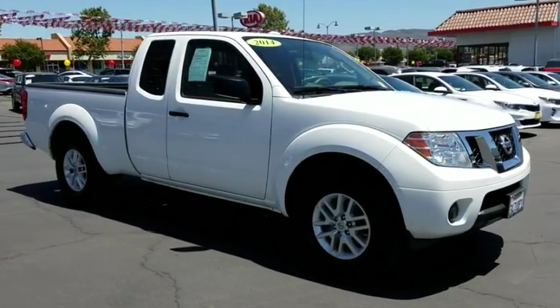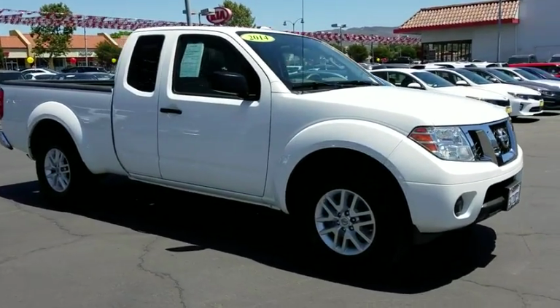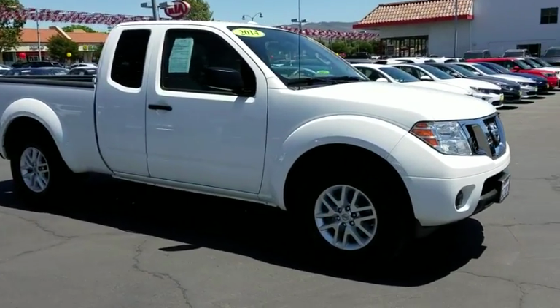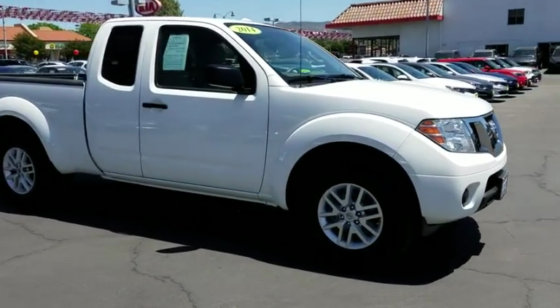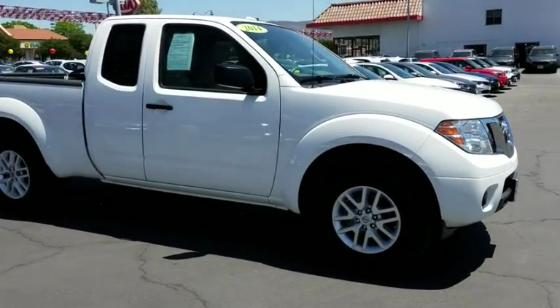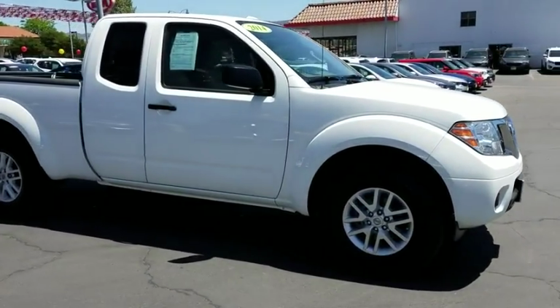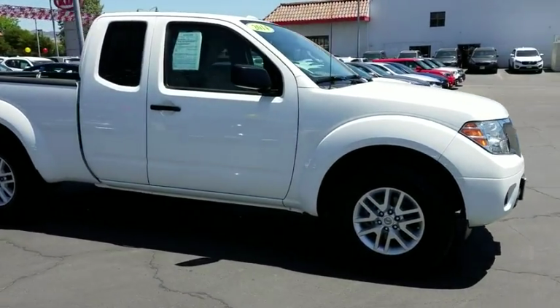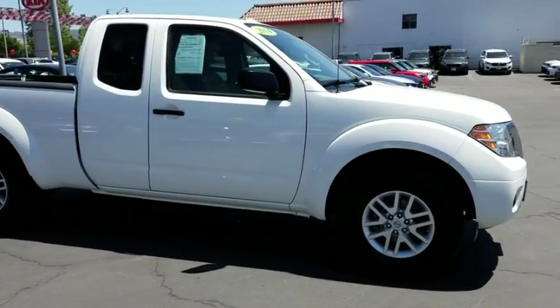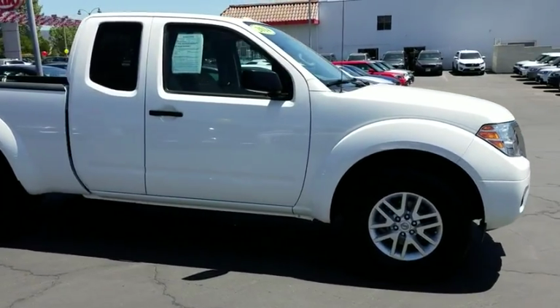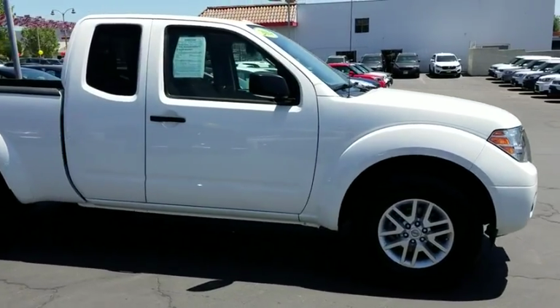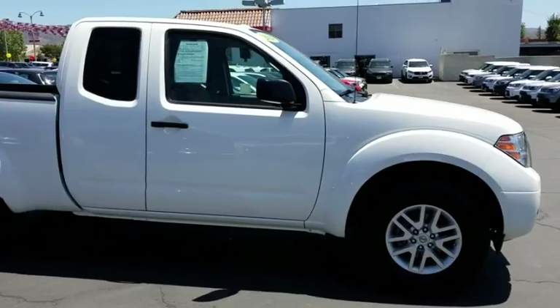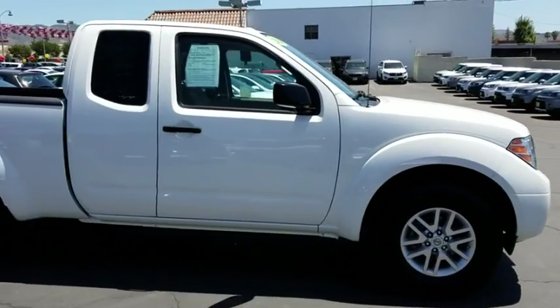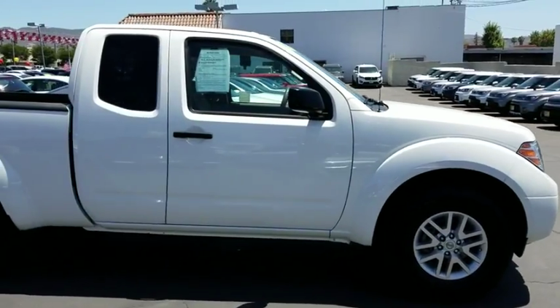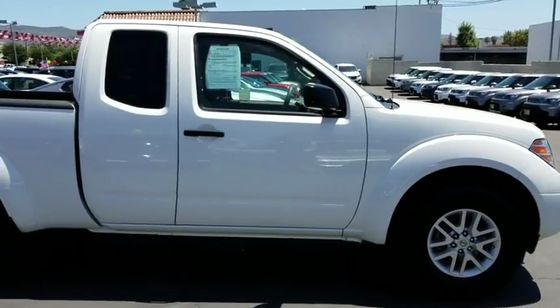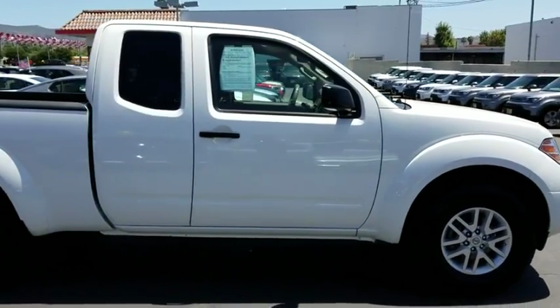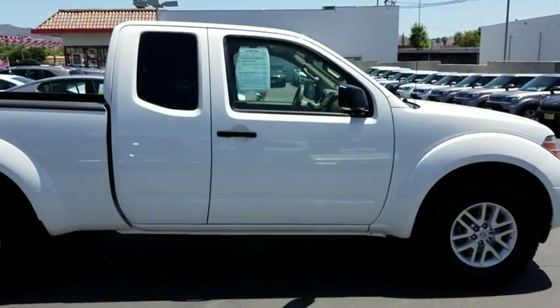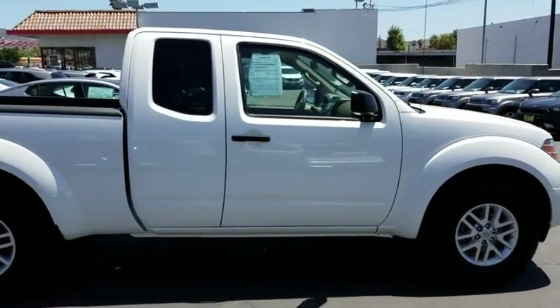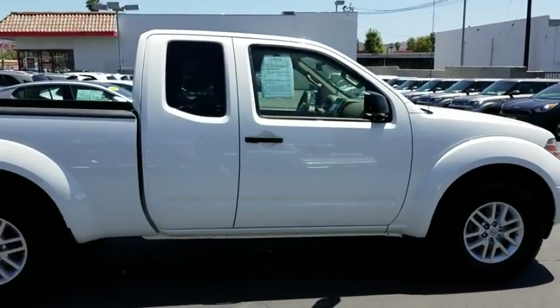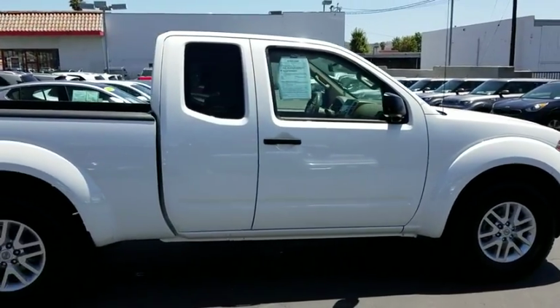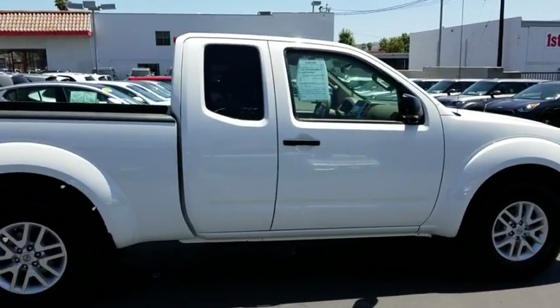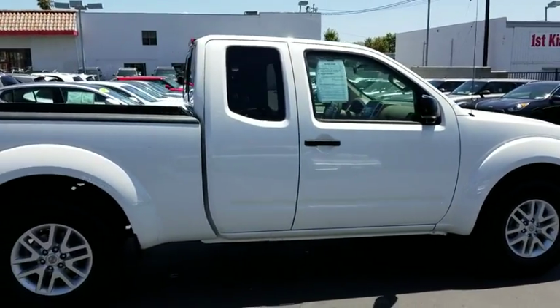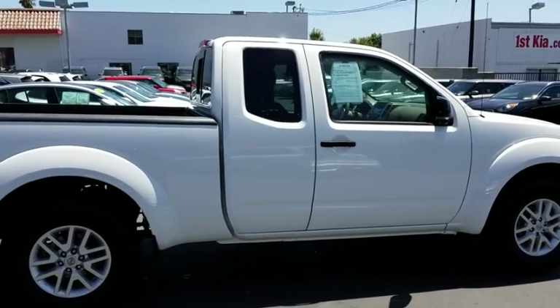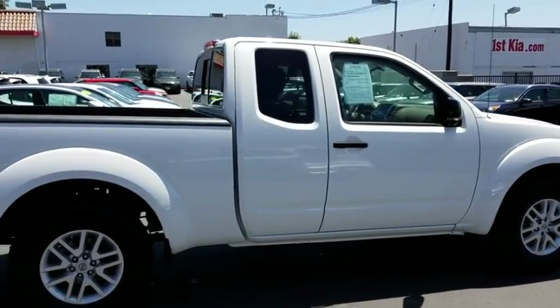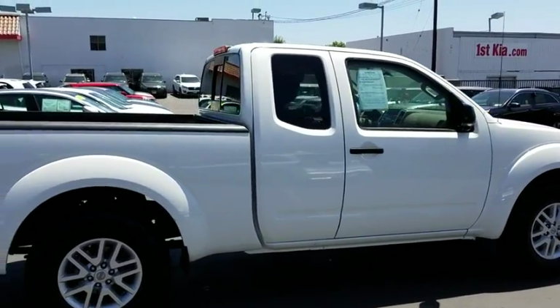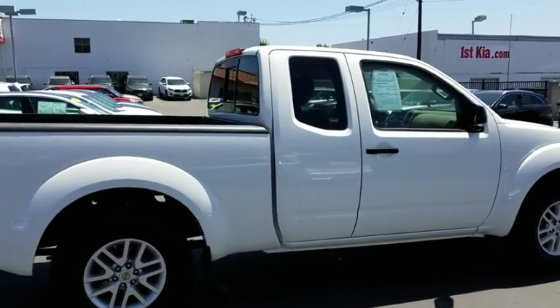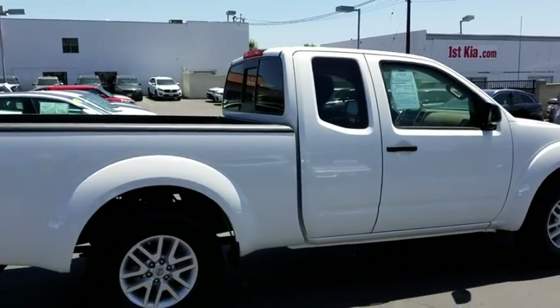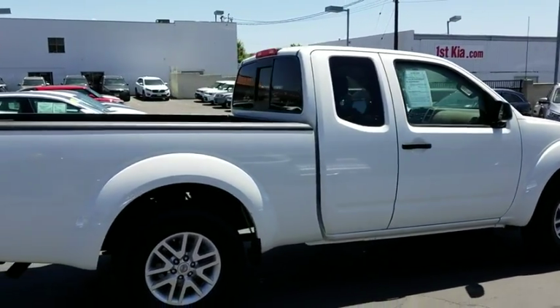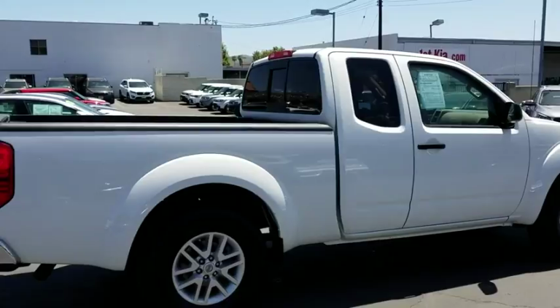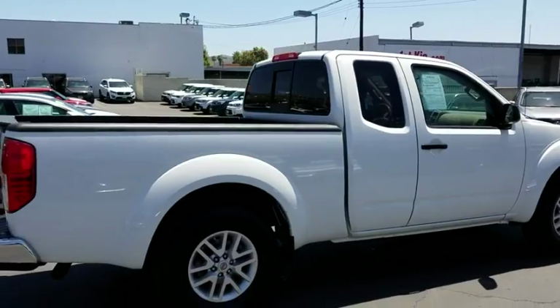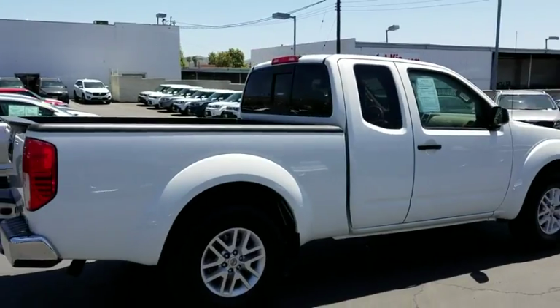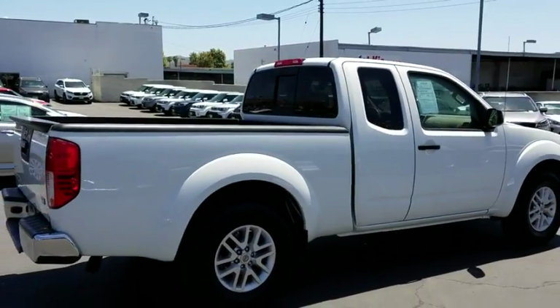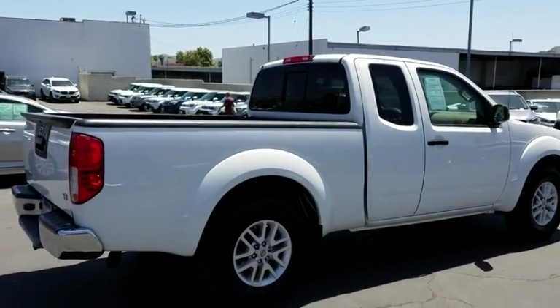The Frontier's interior comforts include cab versatility, under-seat storage, and seating for five. This vehicle has less than 95,000 miles.